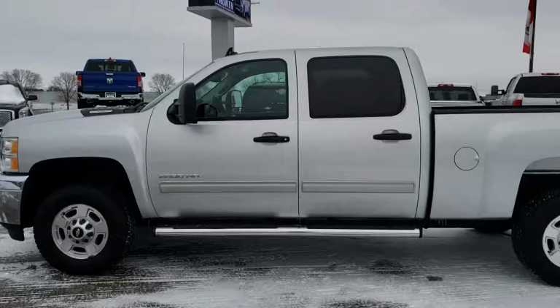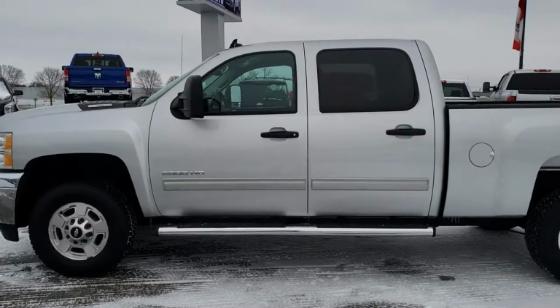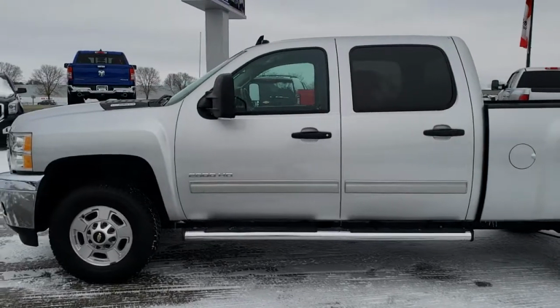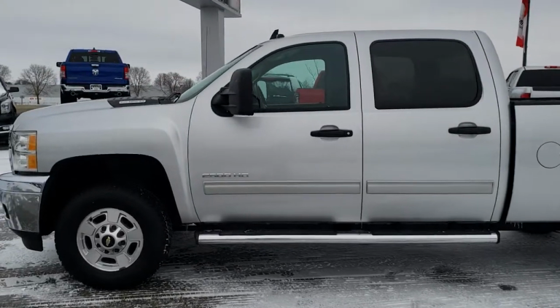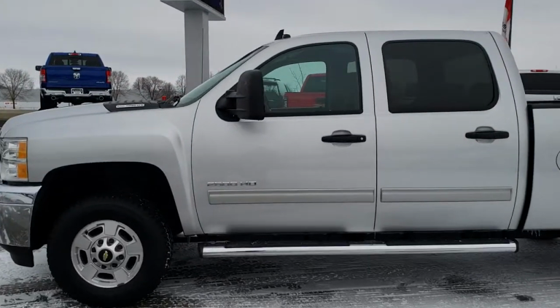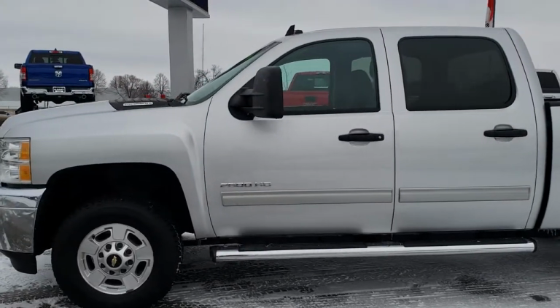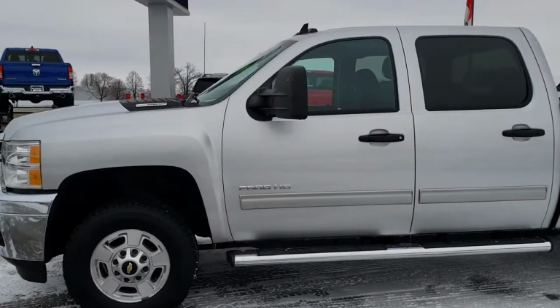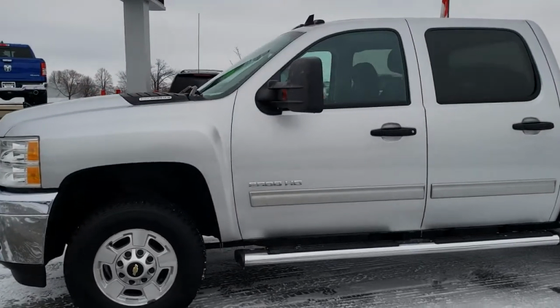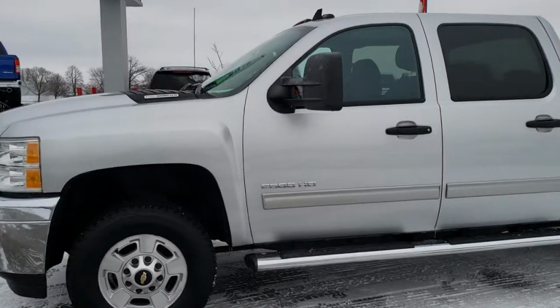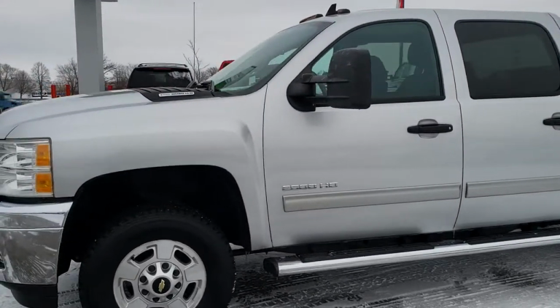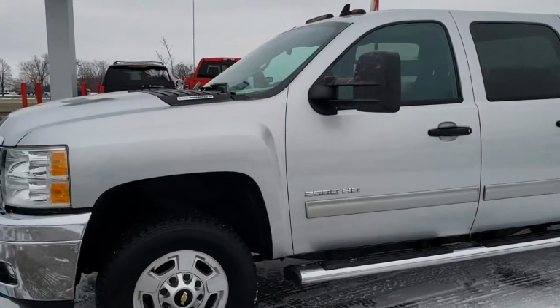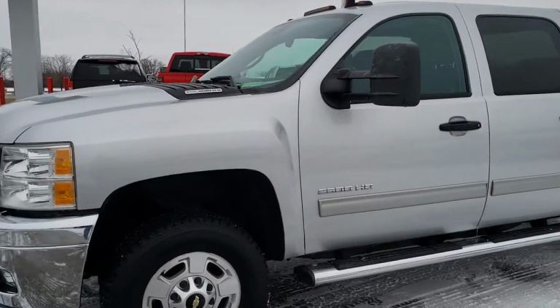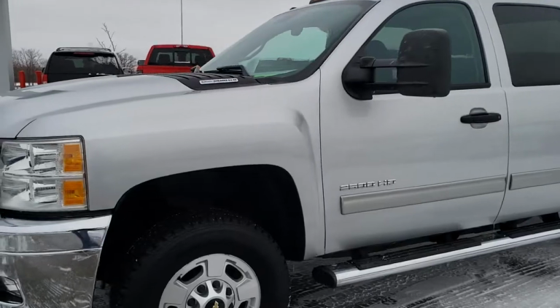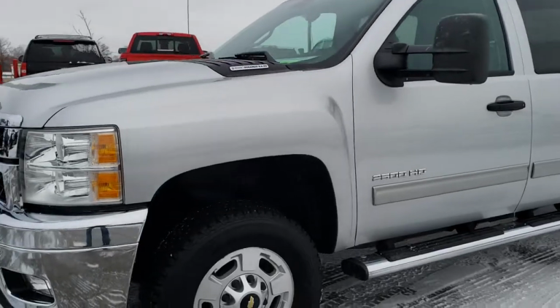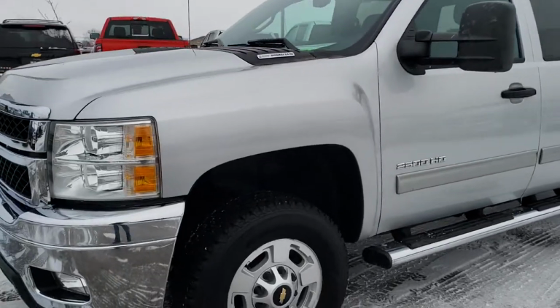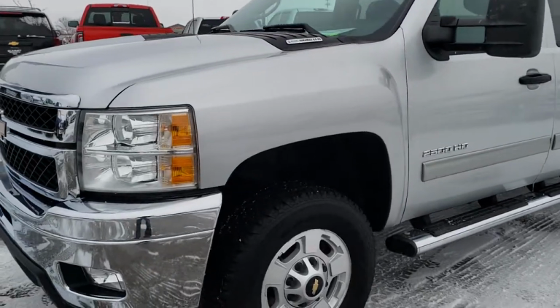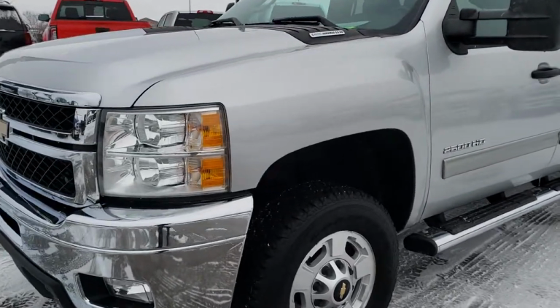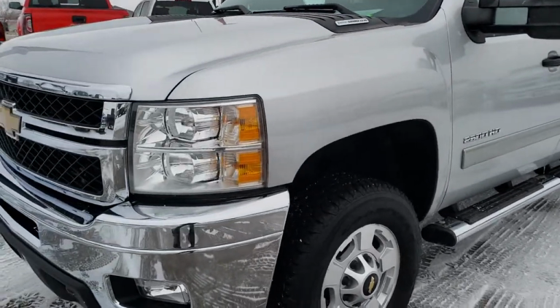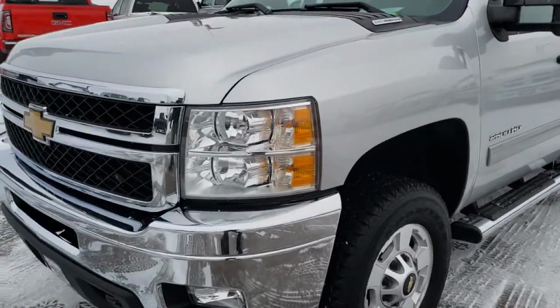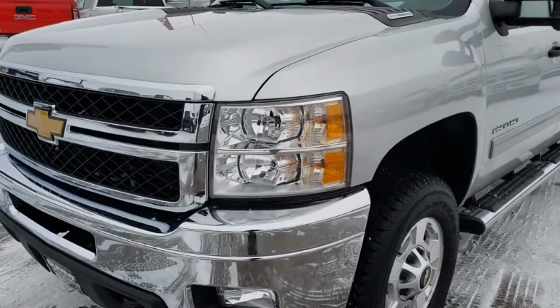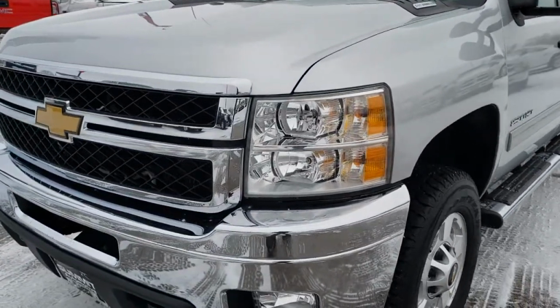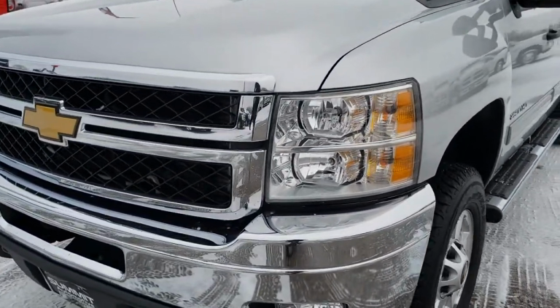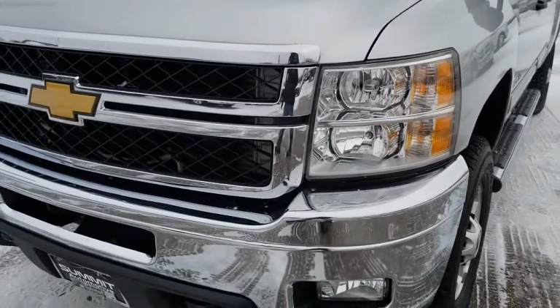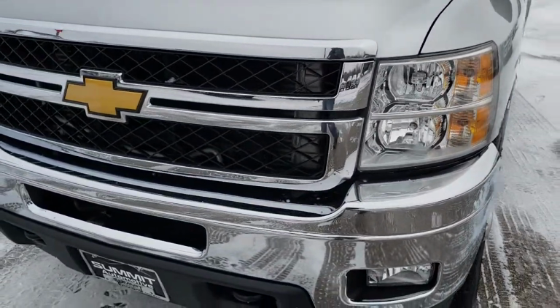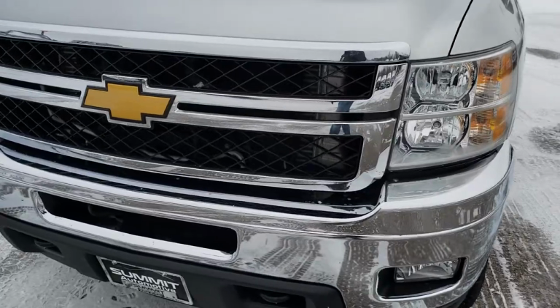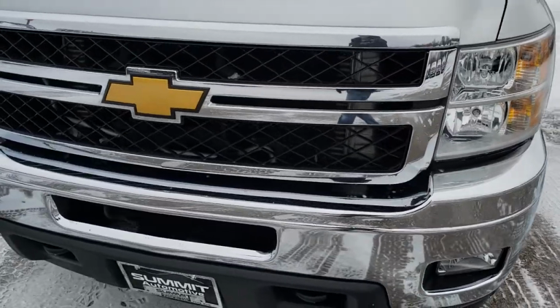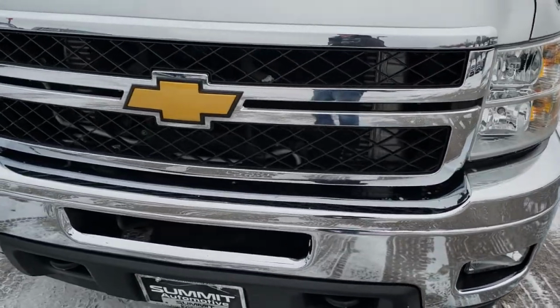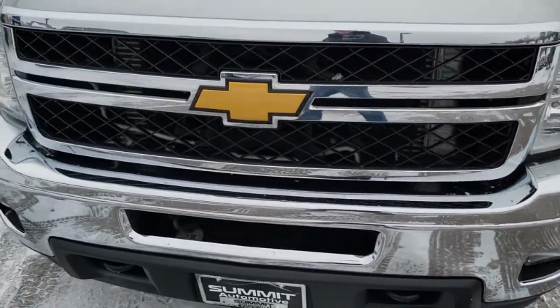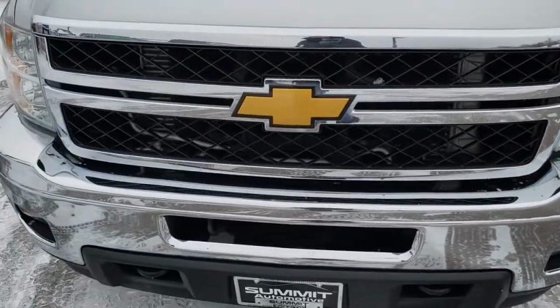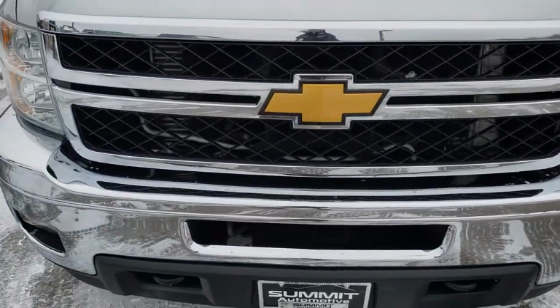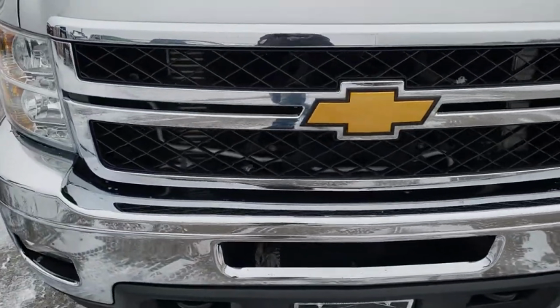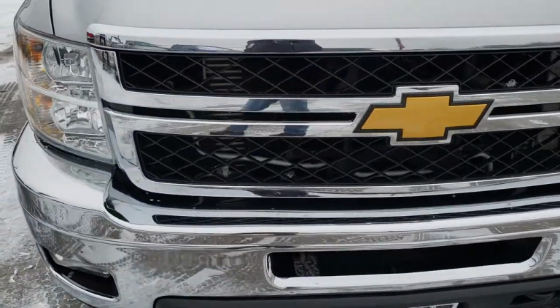This is stock number 9826. We are here at Summit Automotive in Fond du Lac, Wisconsin, your new and used heavy-duty truck headquarters. Remember, we are the guys with the trucks on 41.